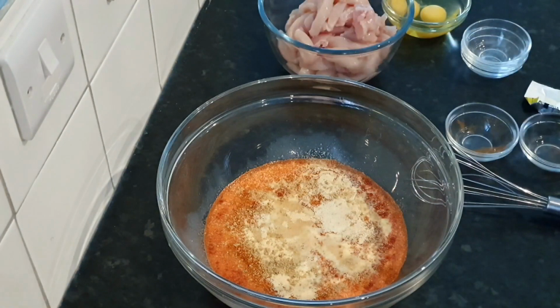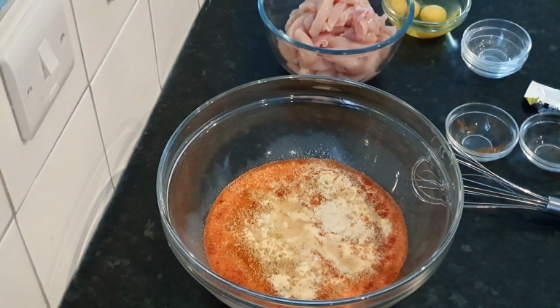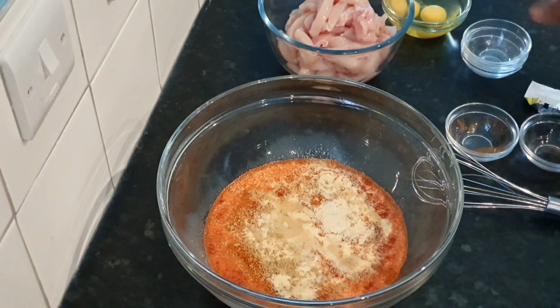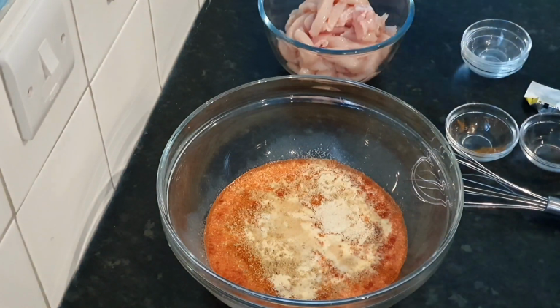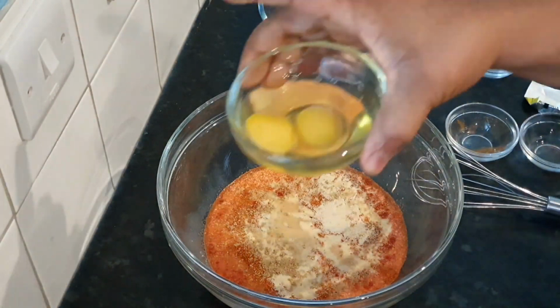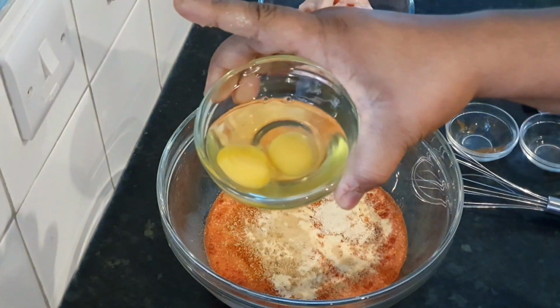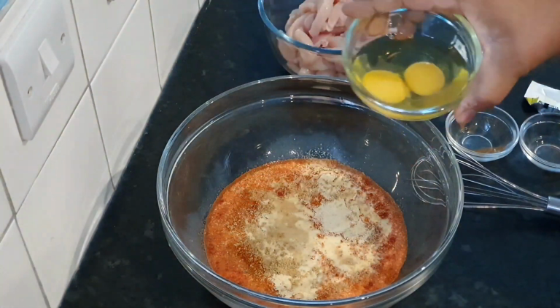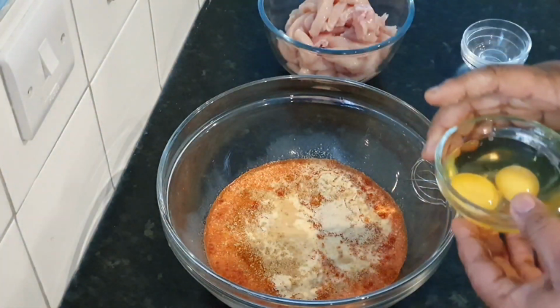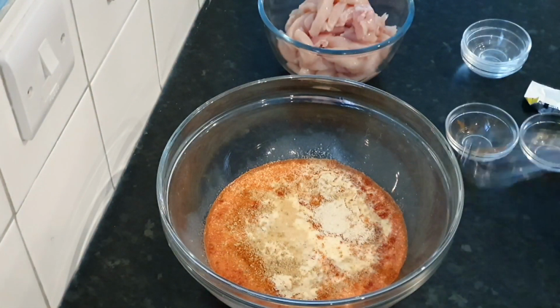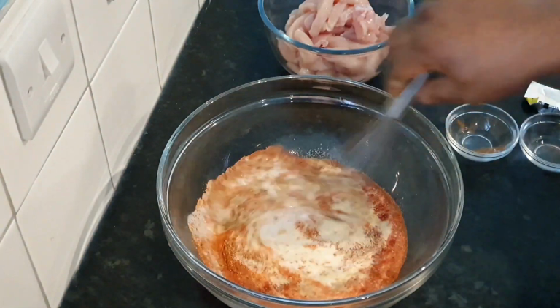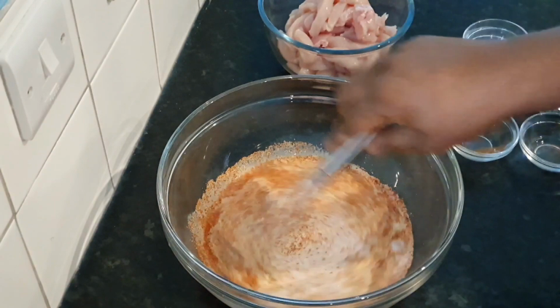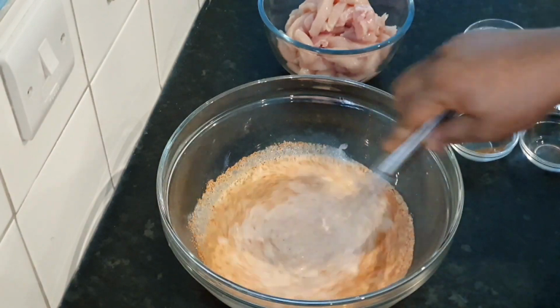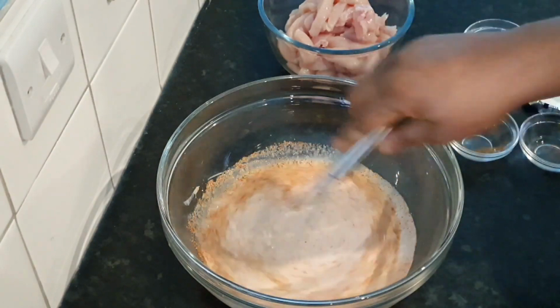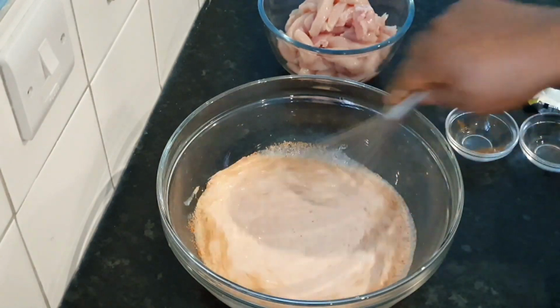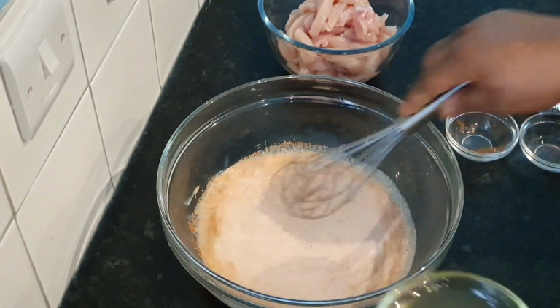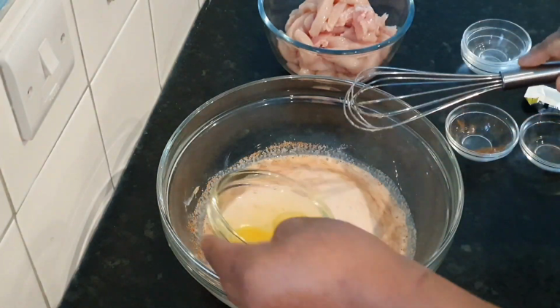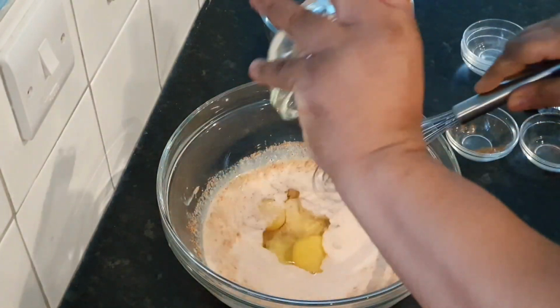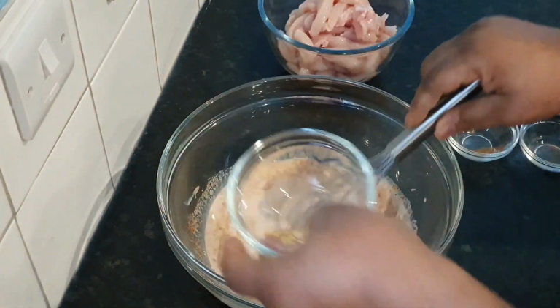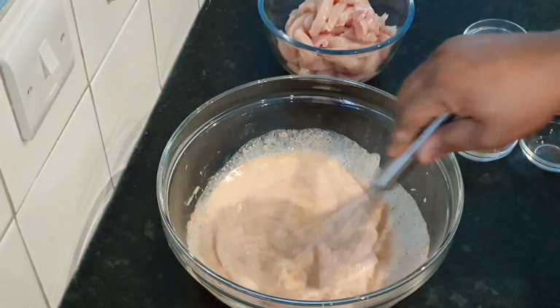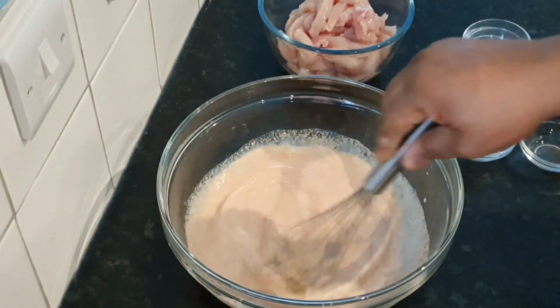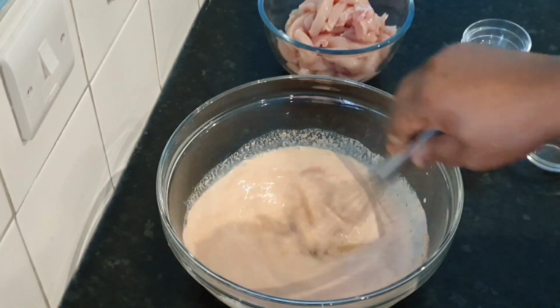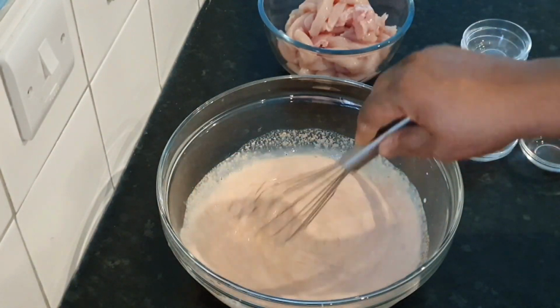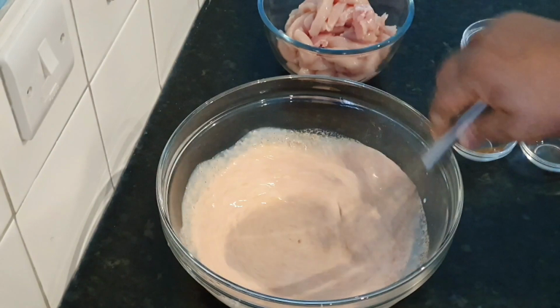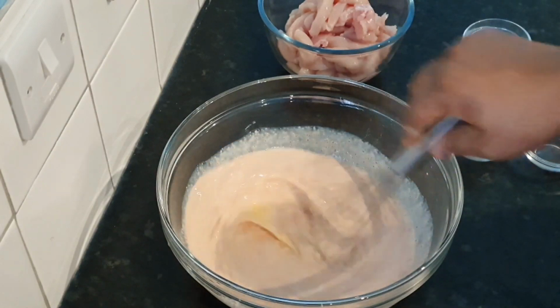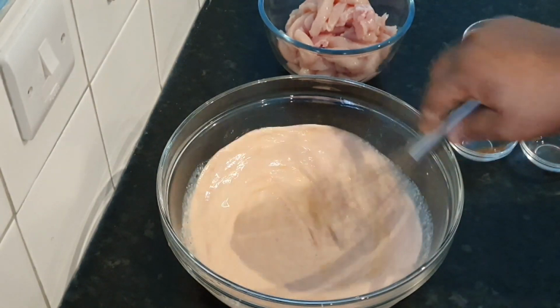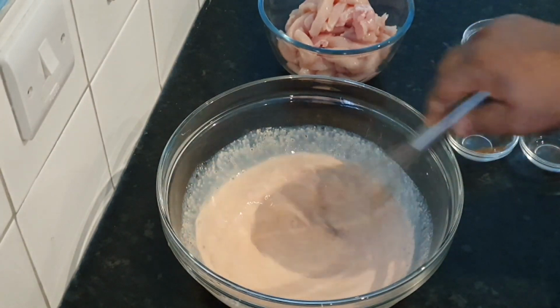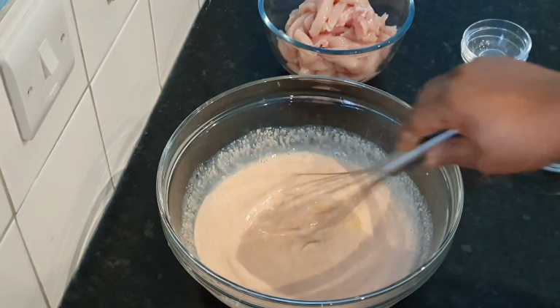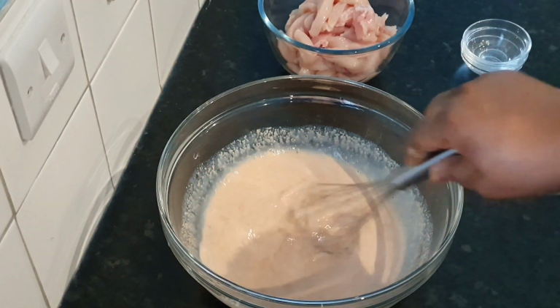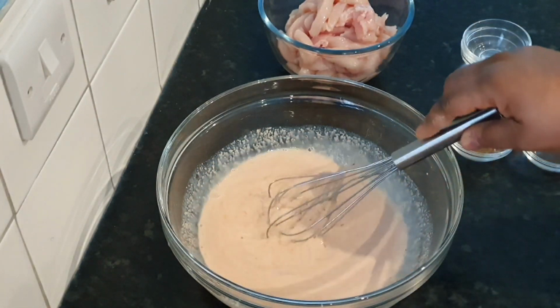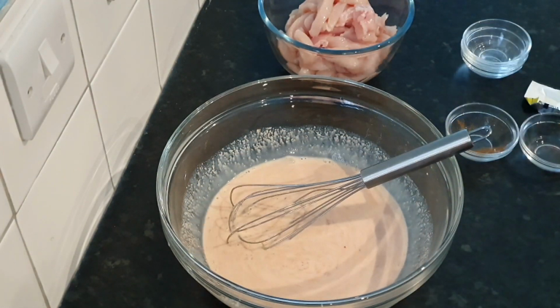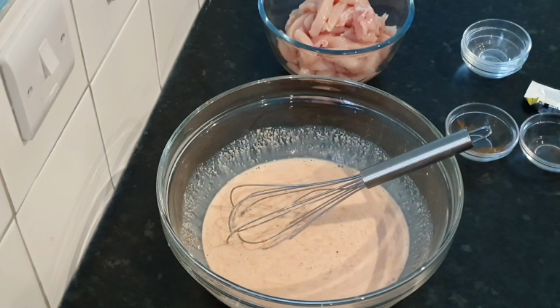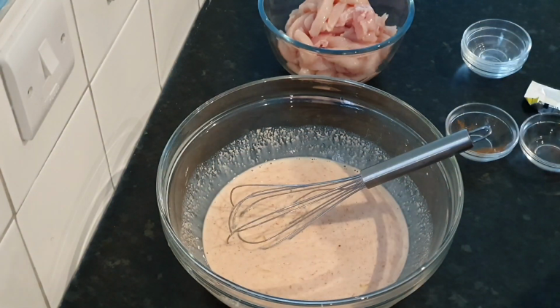I've got two eggs and I'm going to be whisking them into the milk as well. After mixing, add your eggs and whisk very well — make sure everything is well combined and incorporated.